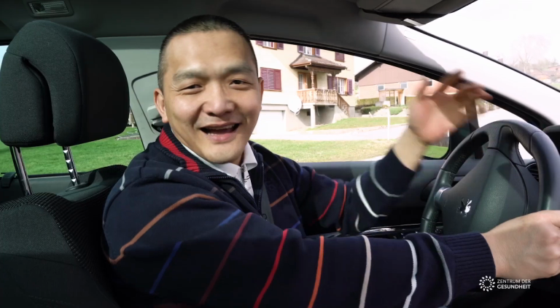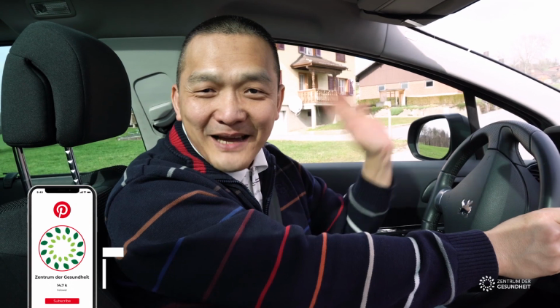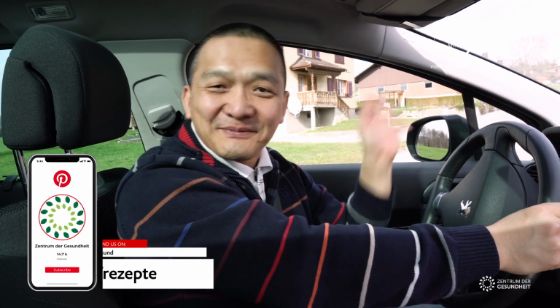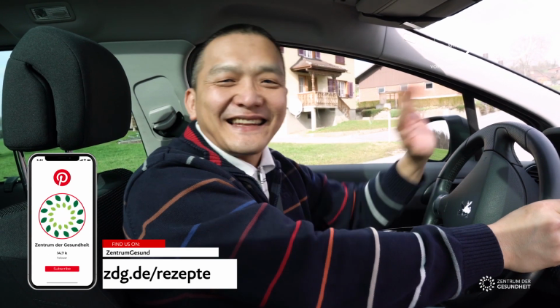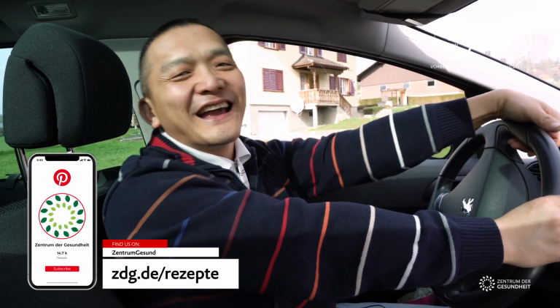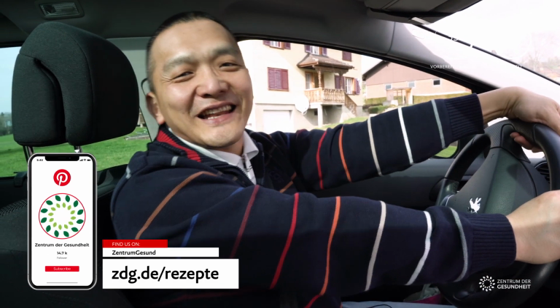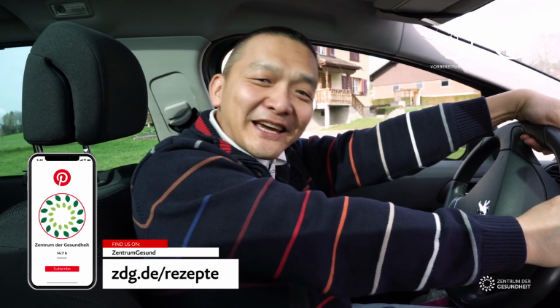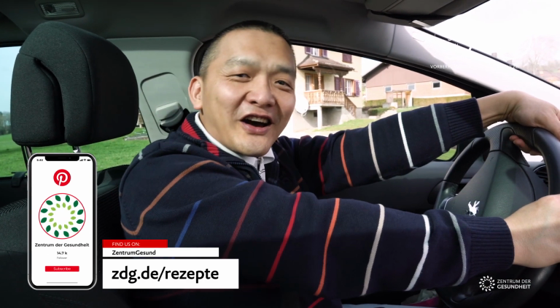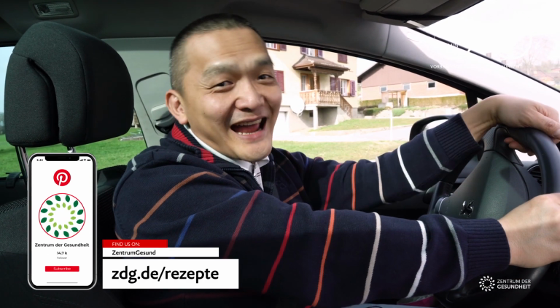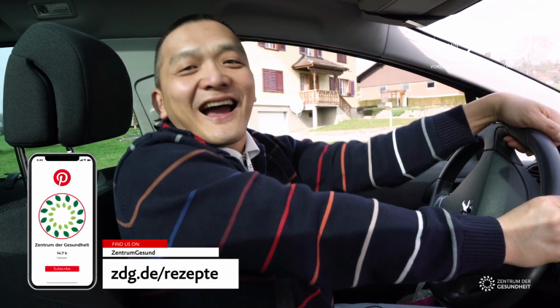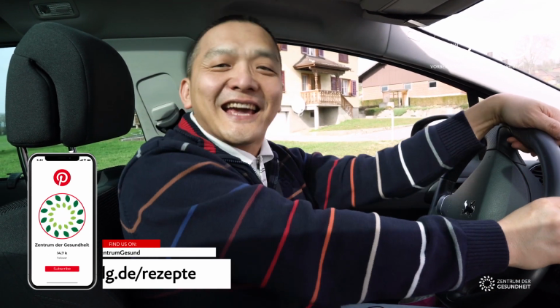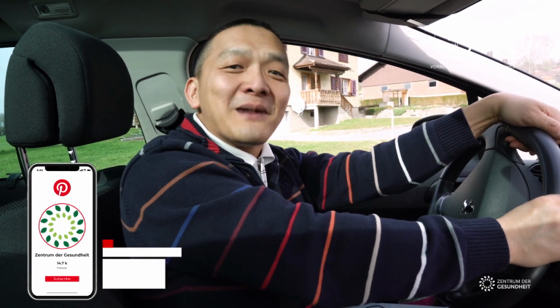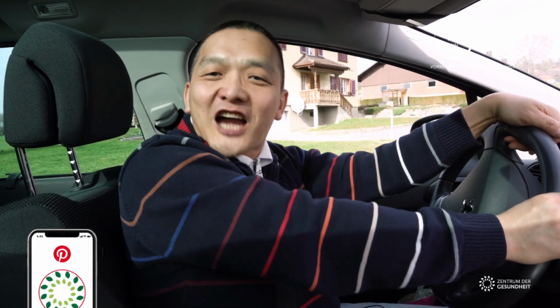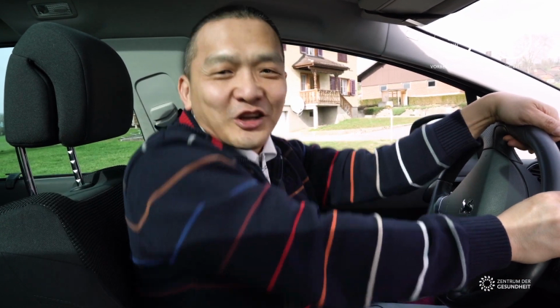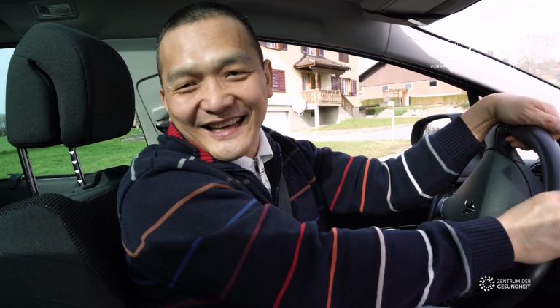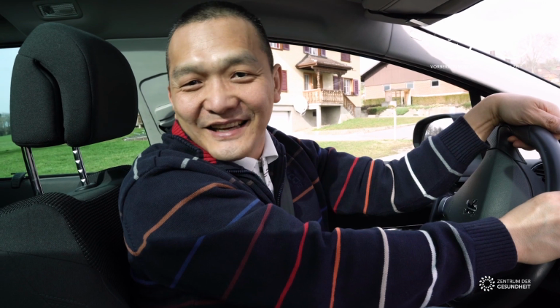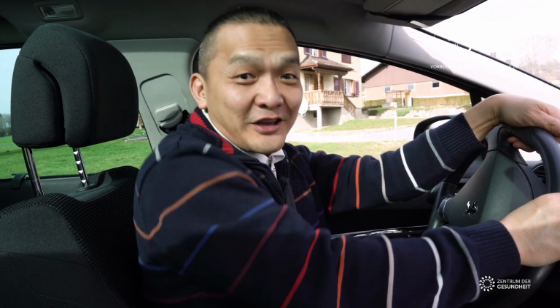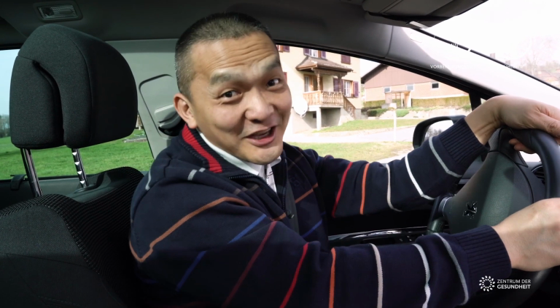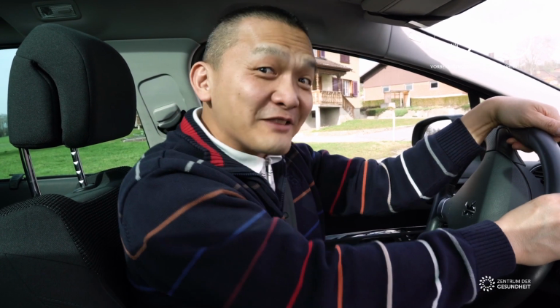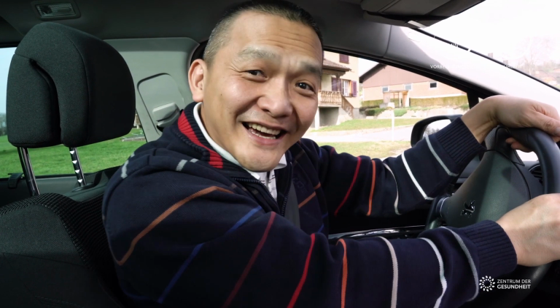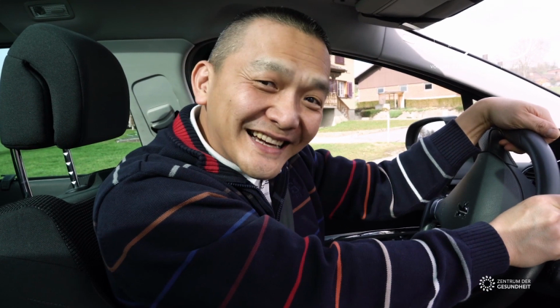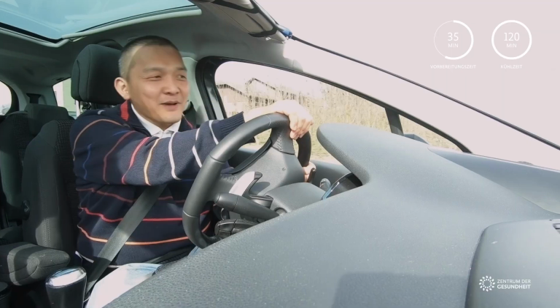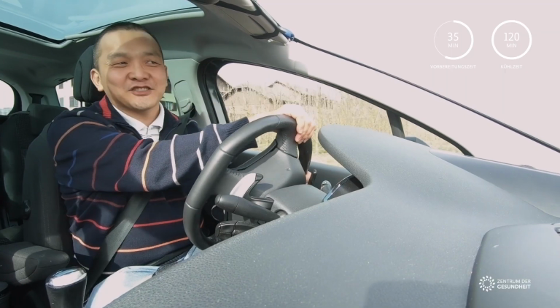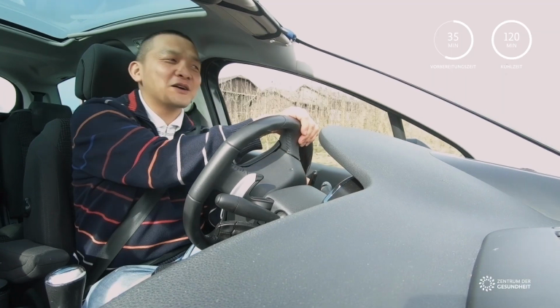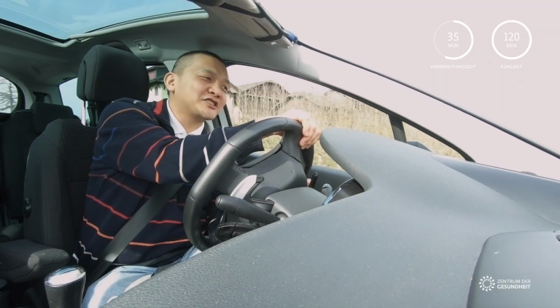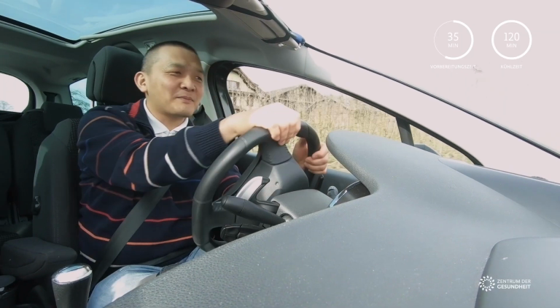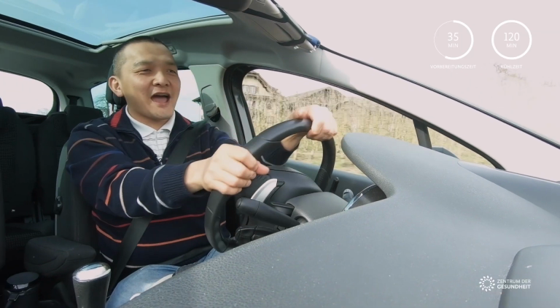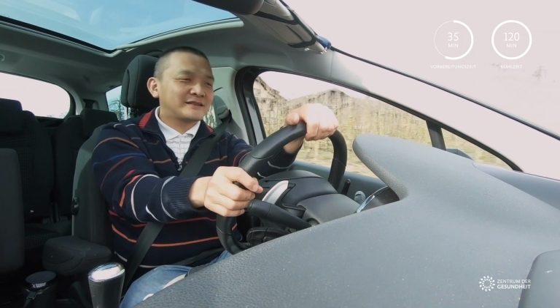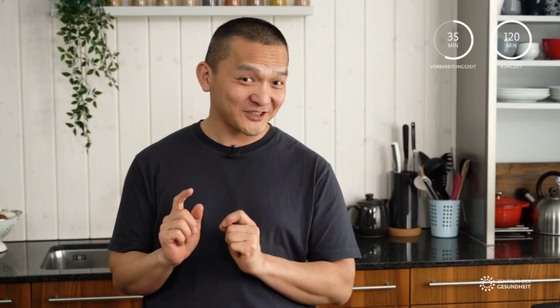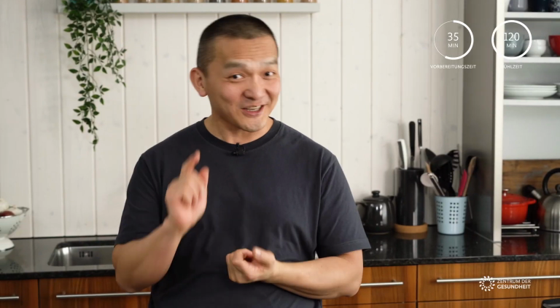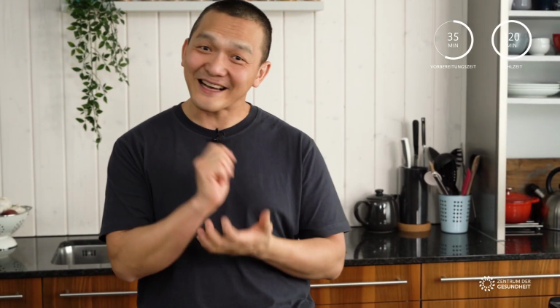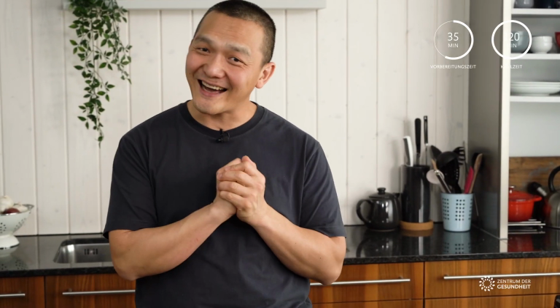Hello, my name is Ben! Heute make I with you a lecker matcha dotter. Even last night on Friday. Matcha, matcha man! So, fangen we an.